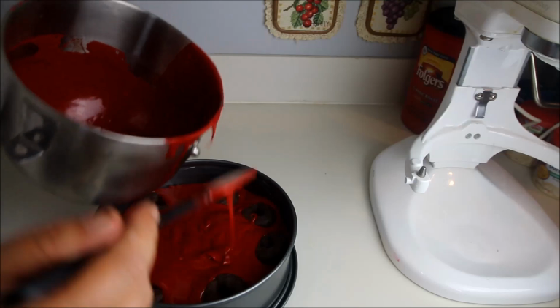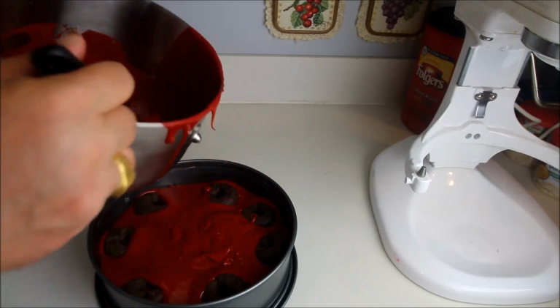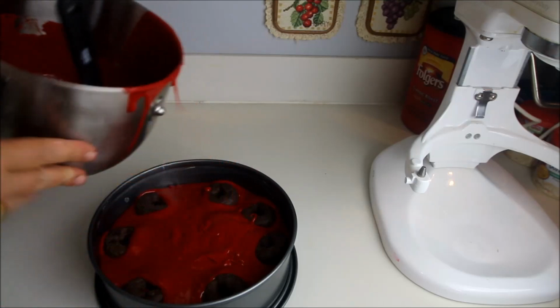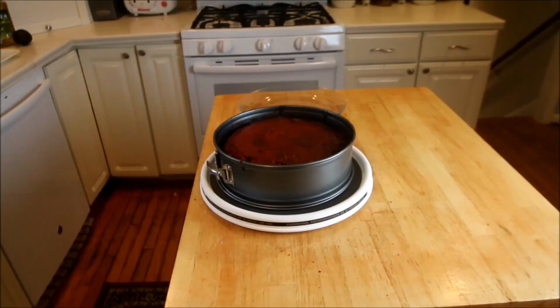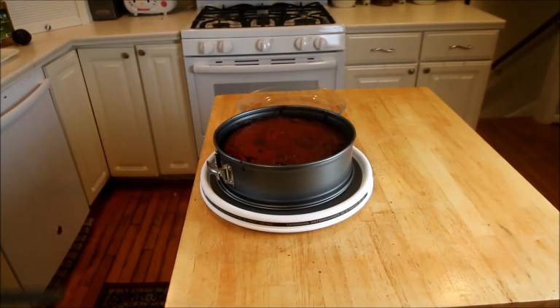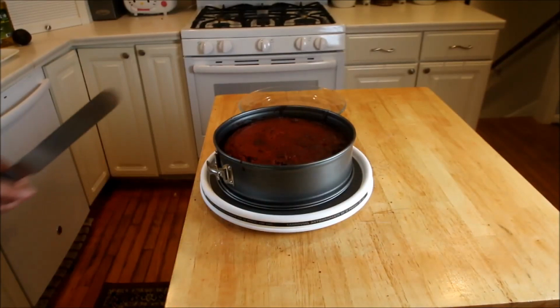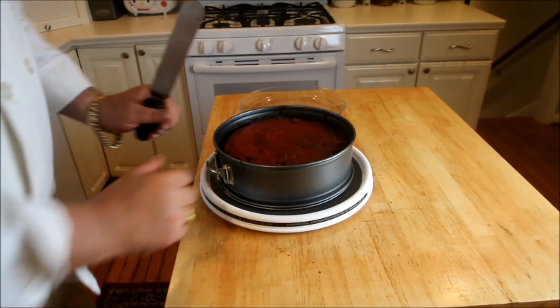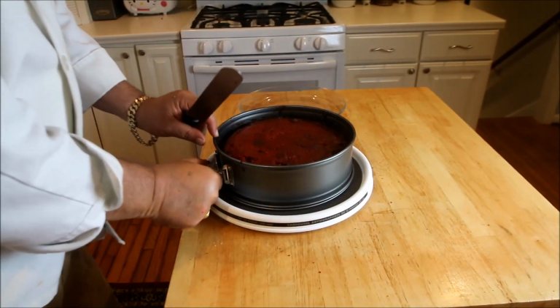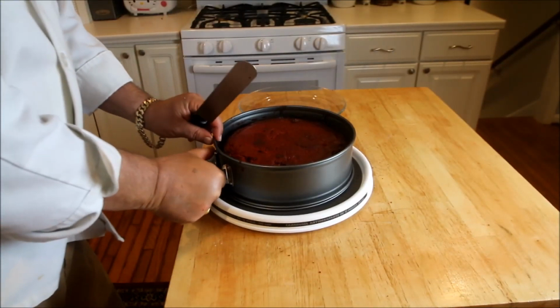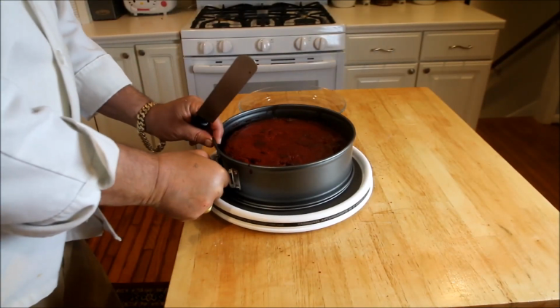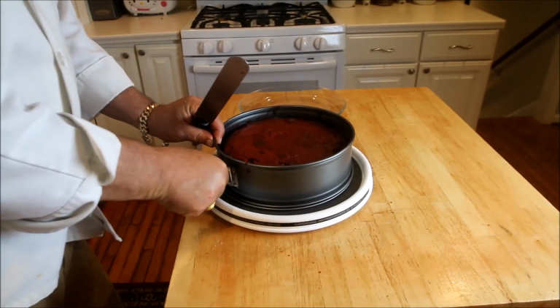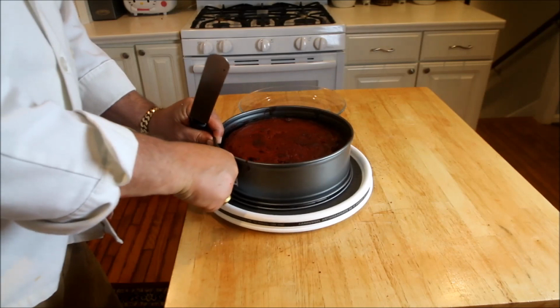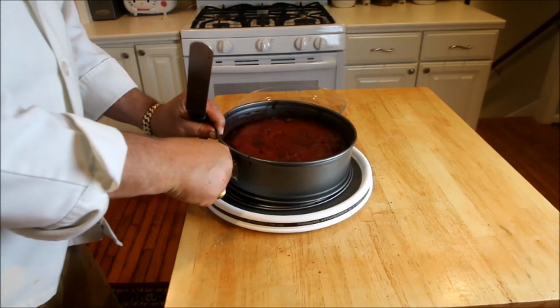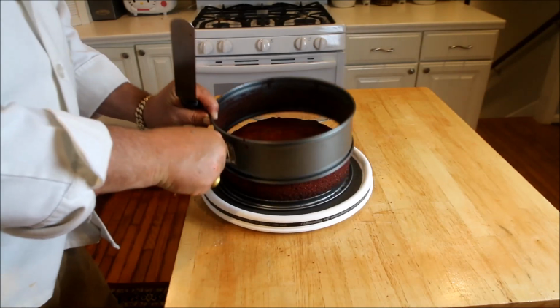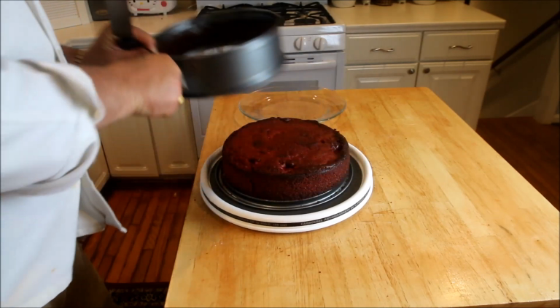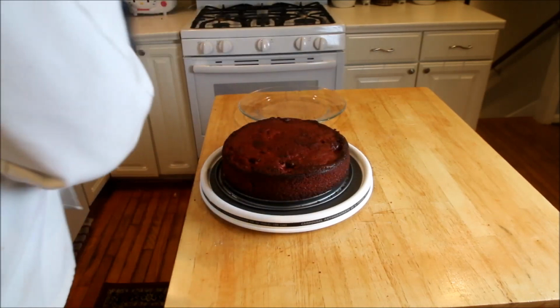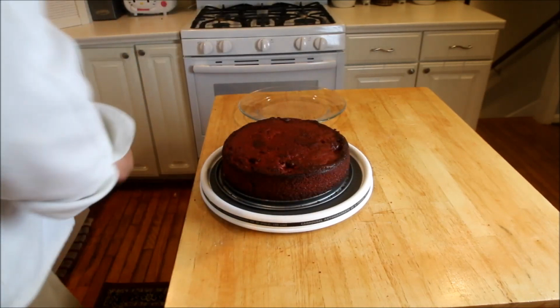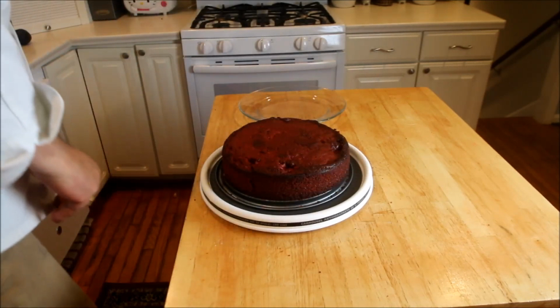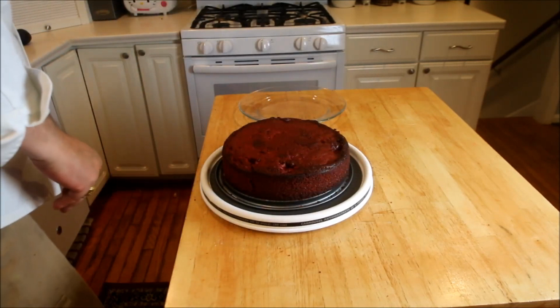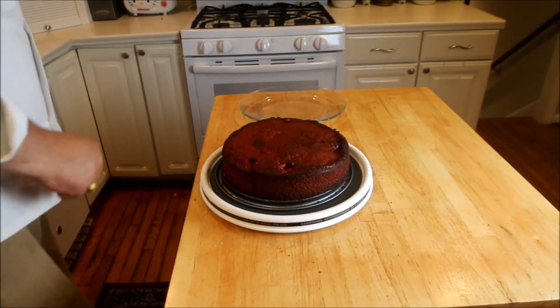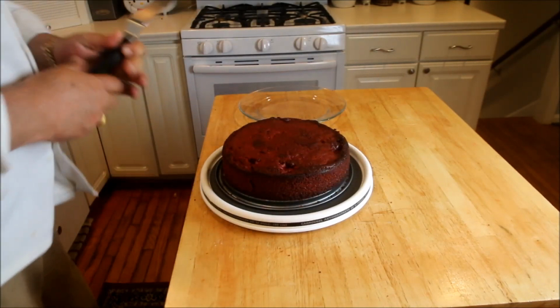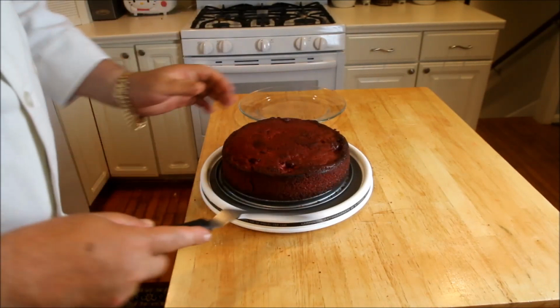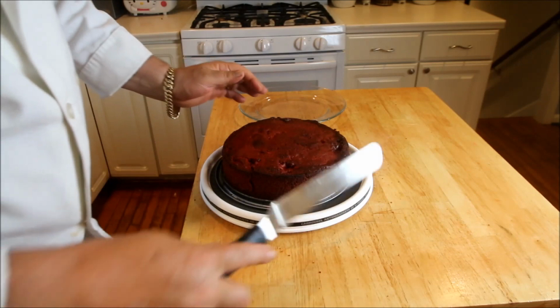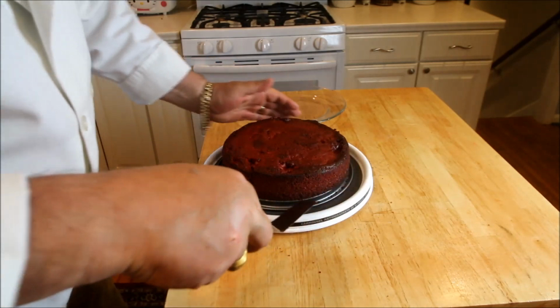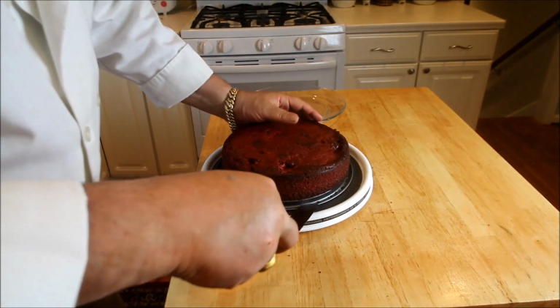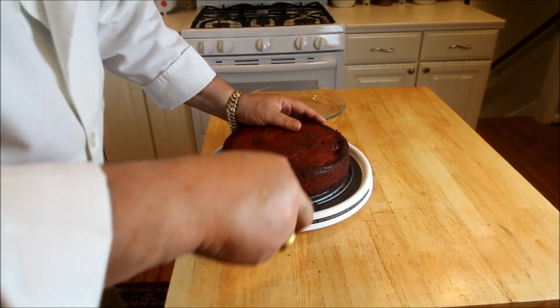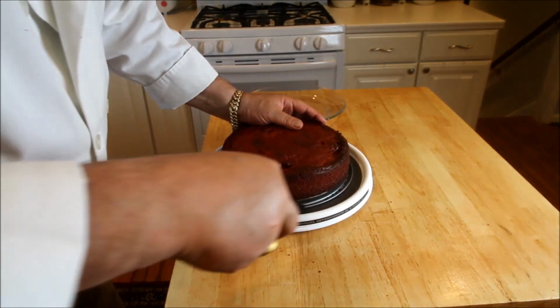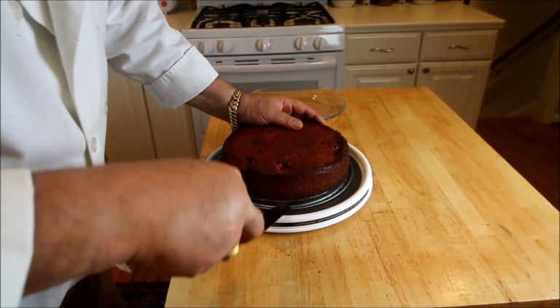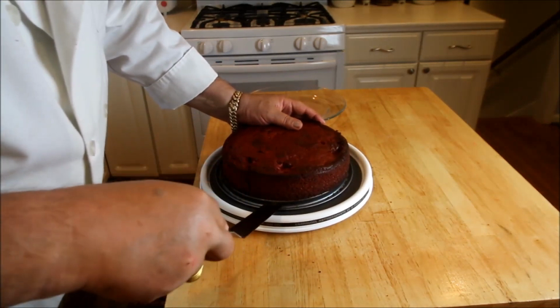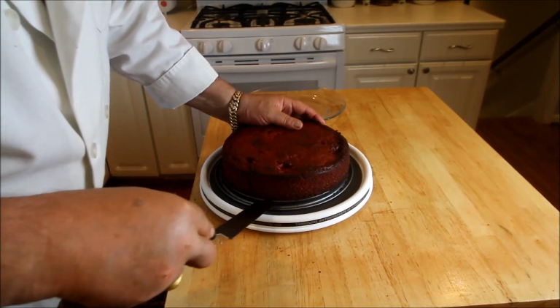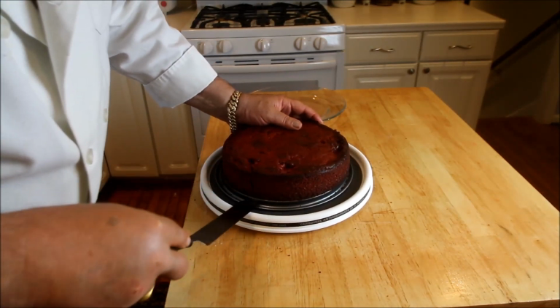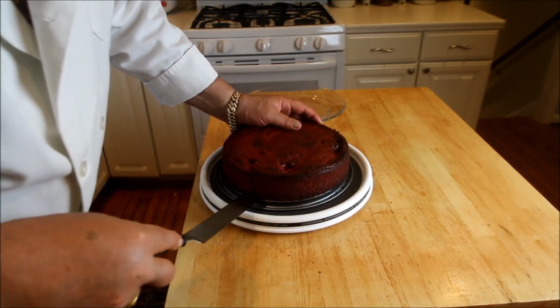Add the last of the batter onto the top of the cake mix, and then we're going to pop it into that oven at 350 degrees for one hour. Shake it with a toothpick to make sure it's cooked. Cool it down thoroughly — very, very important.